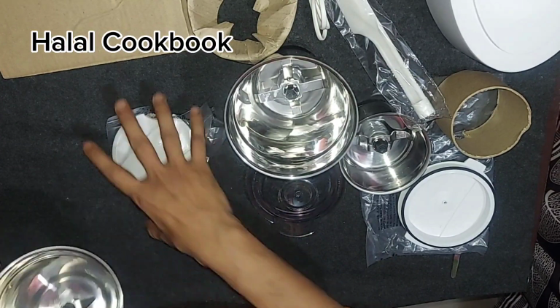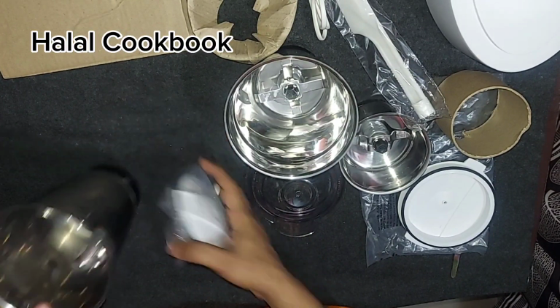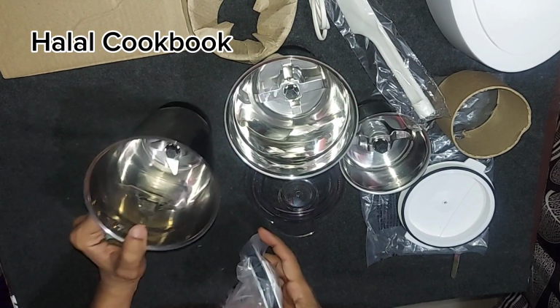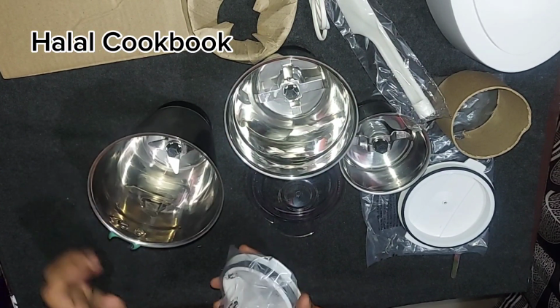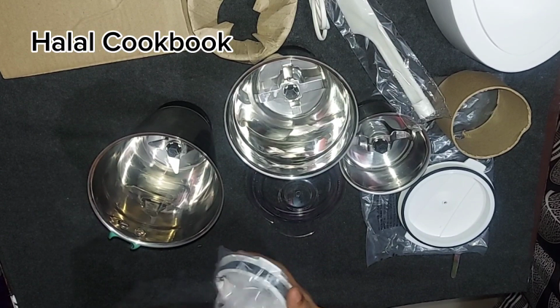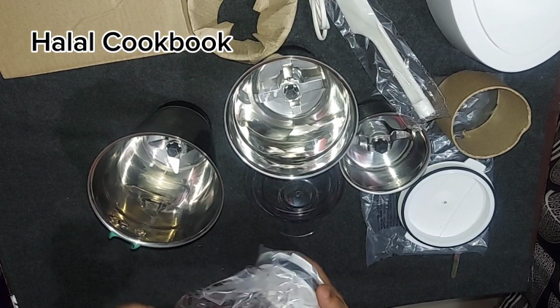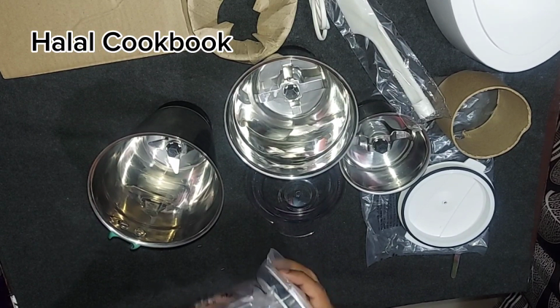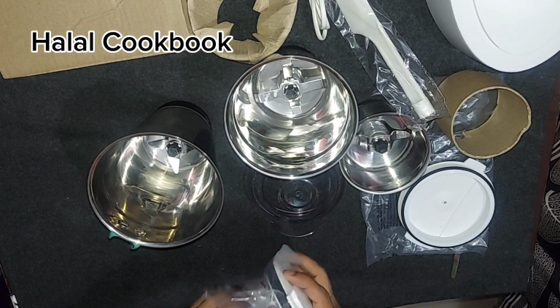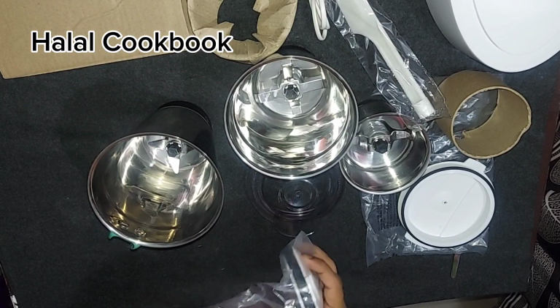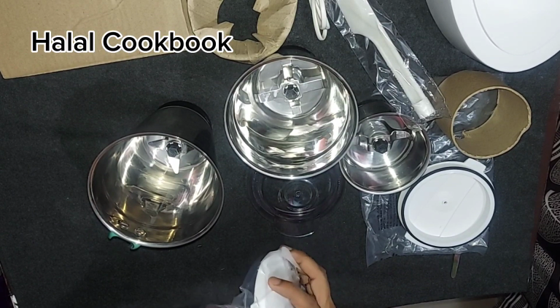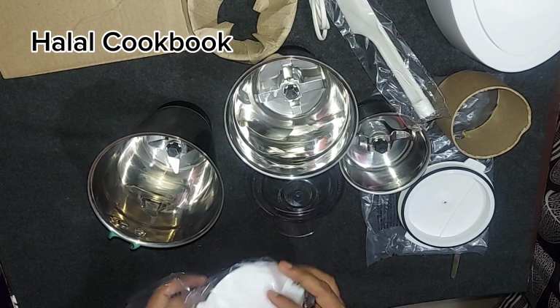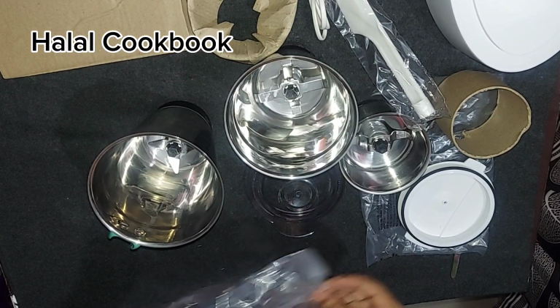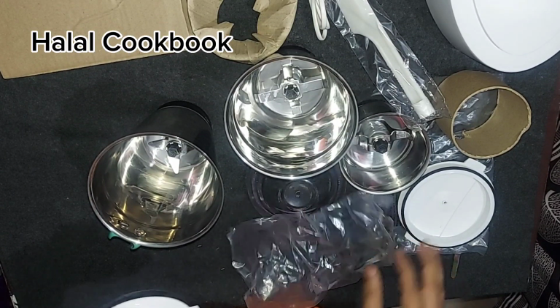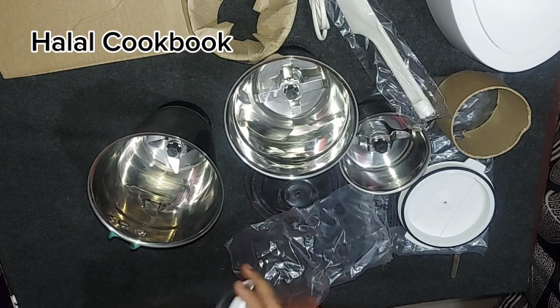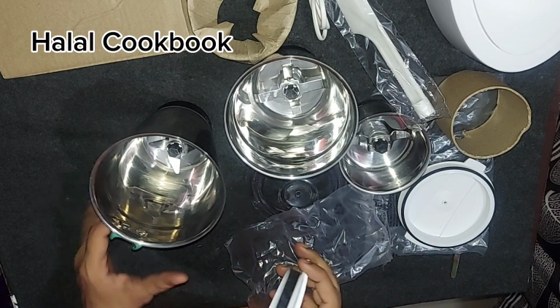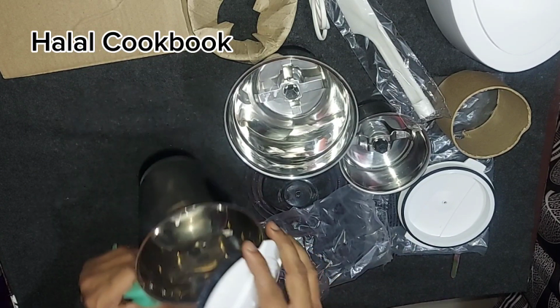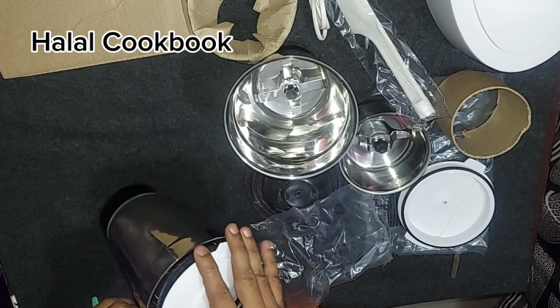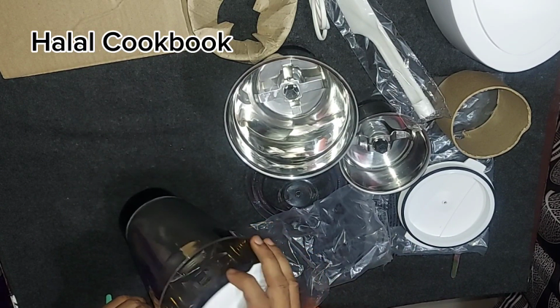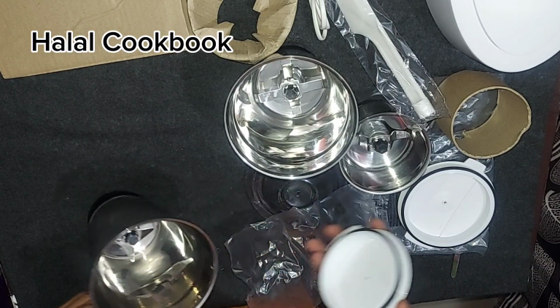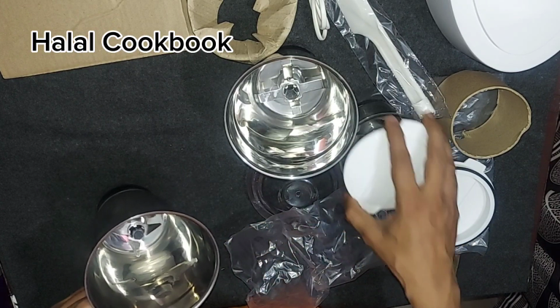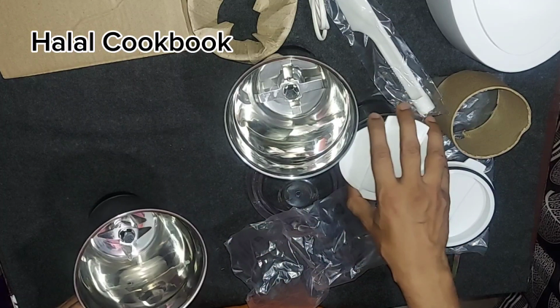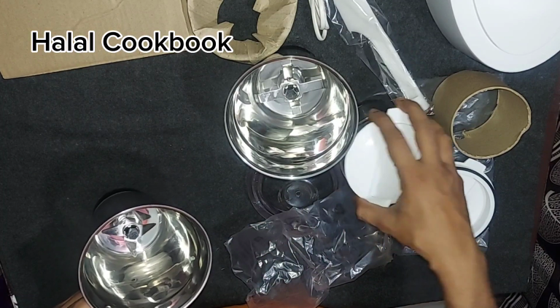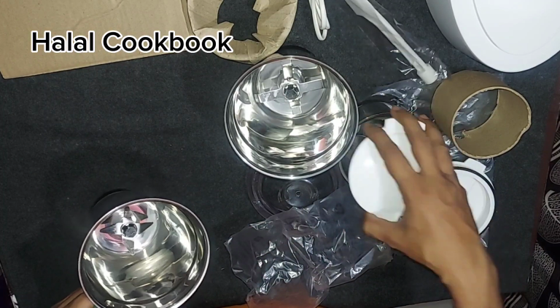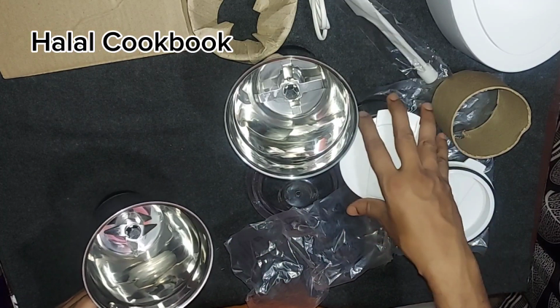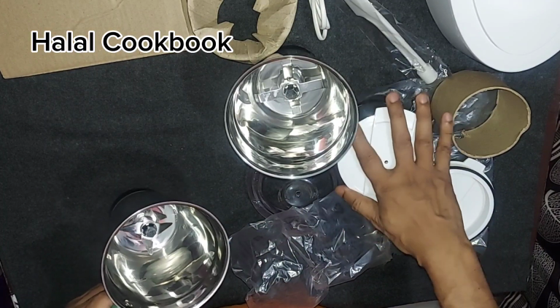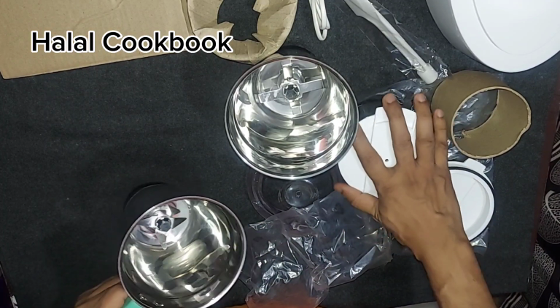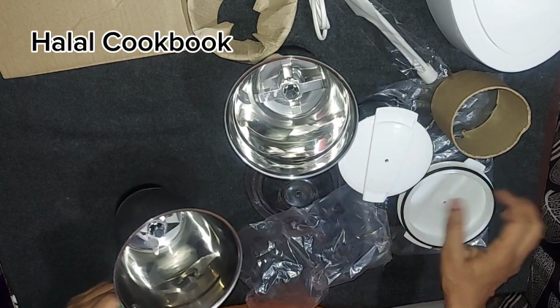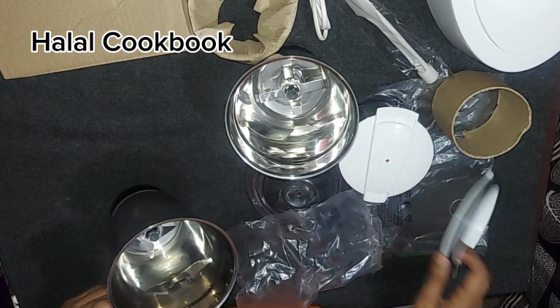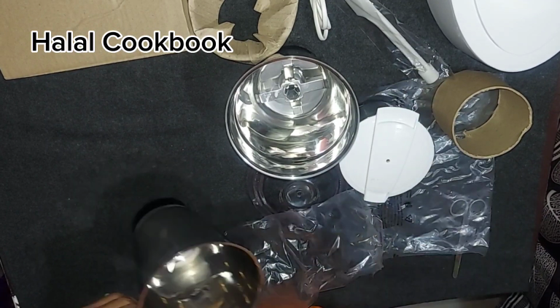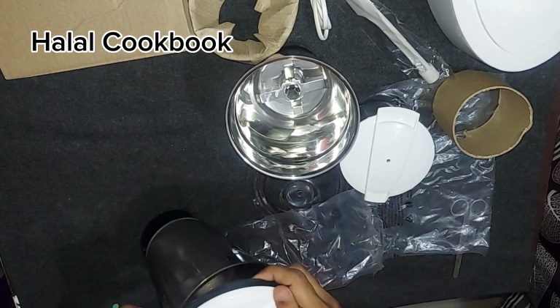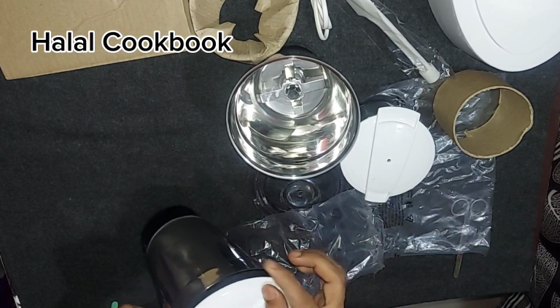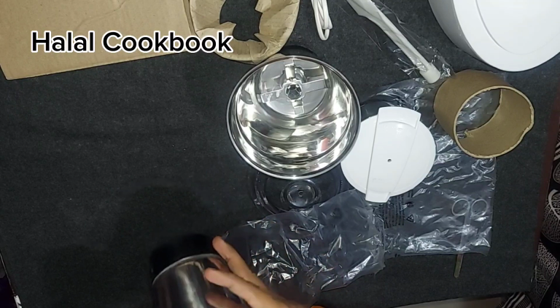This is the first model, Philips-3. This is the 3x model. Personally, this is my size model.